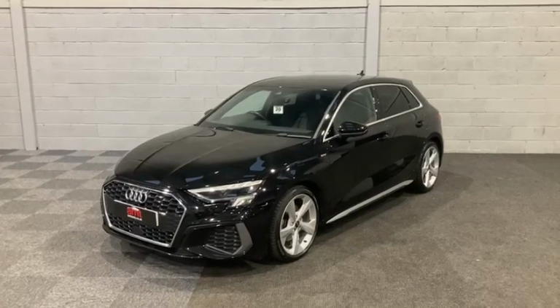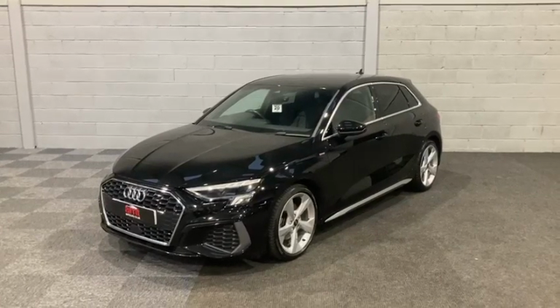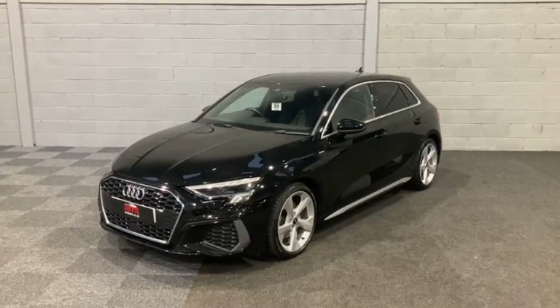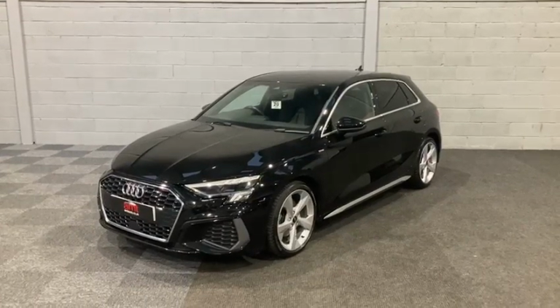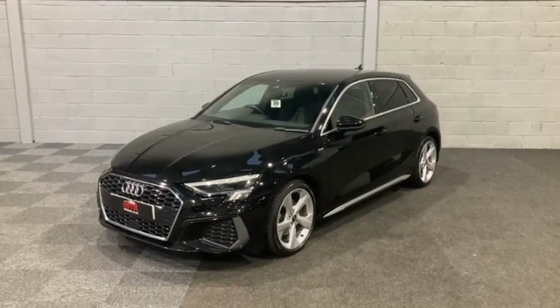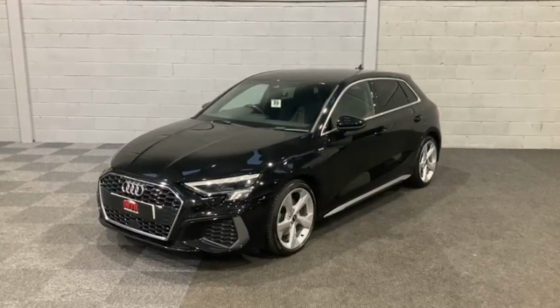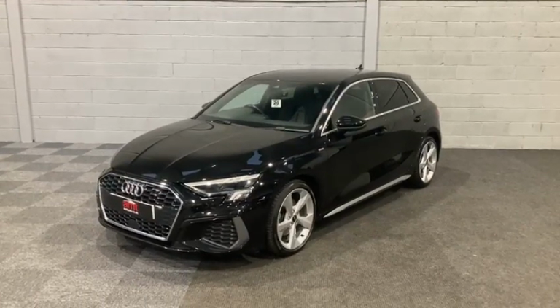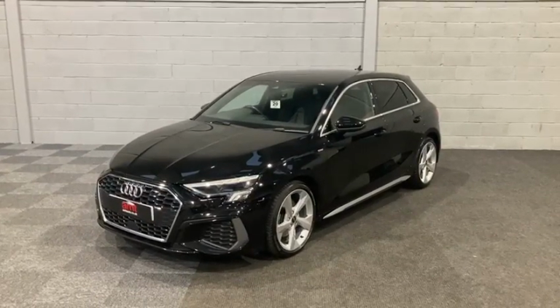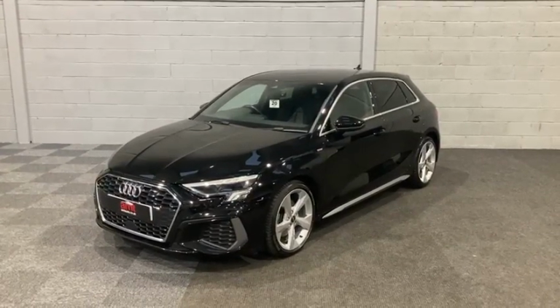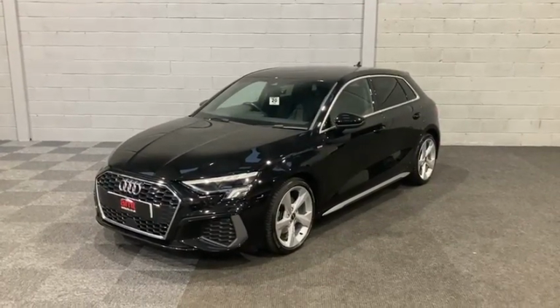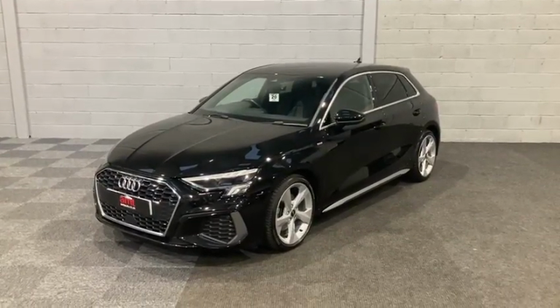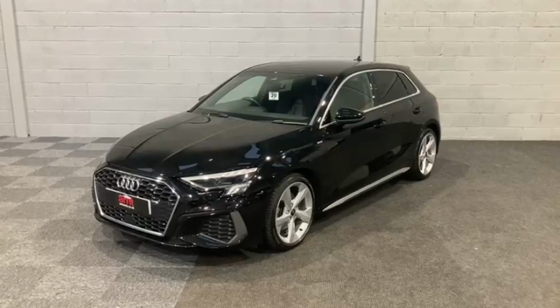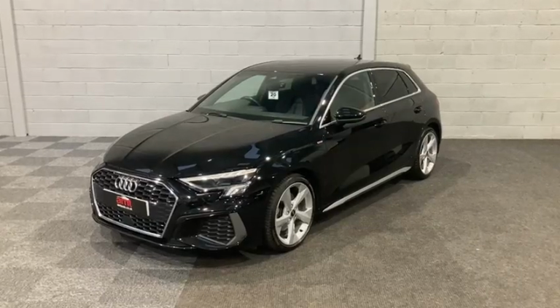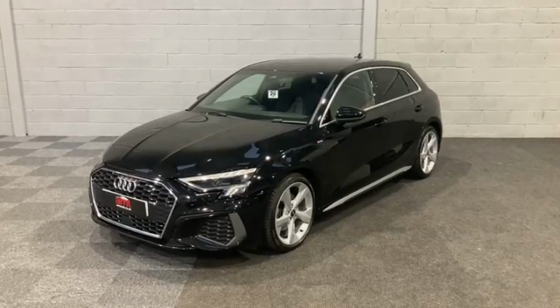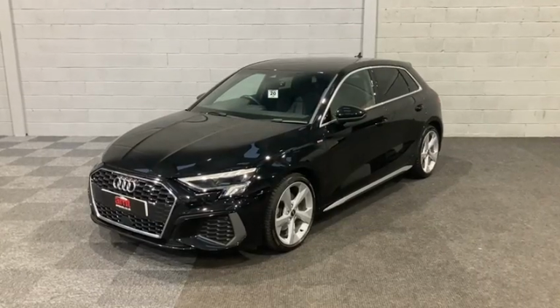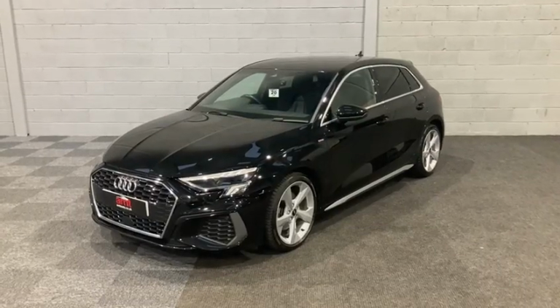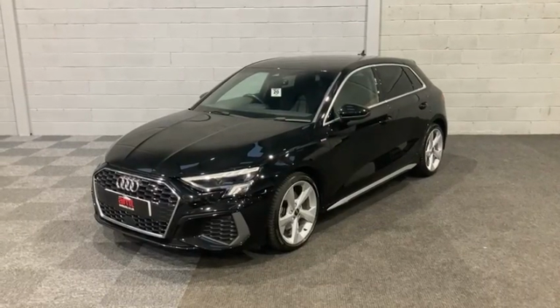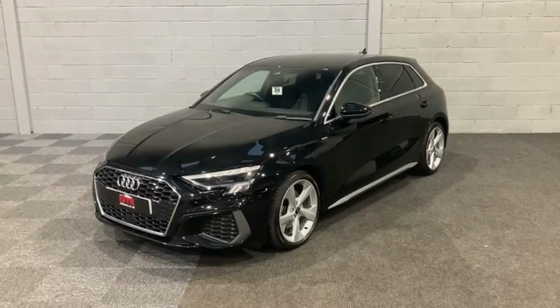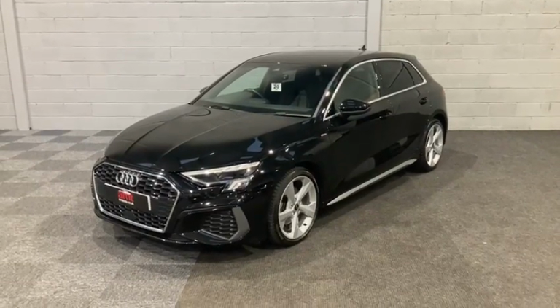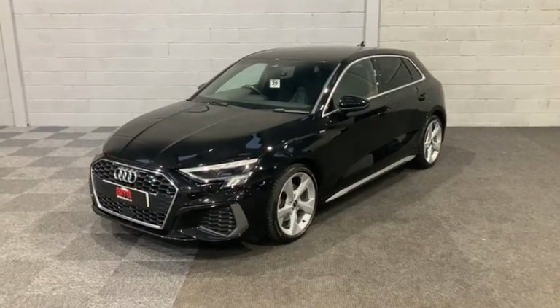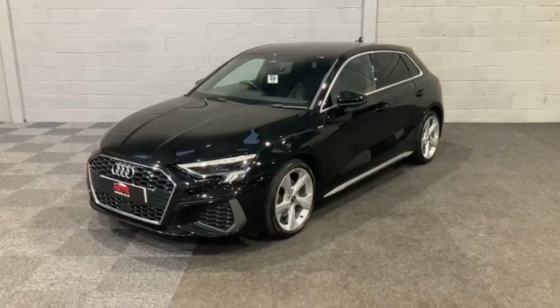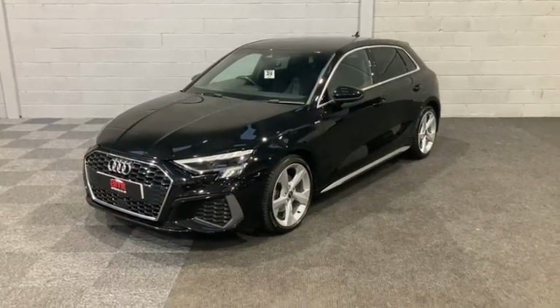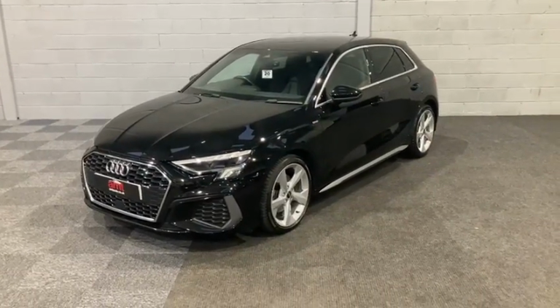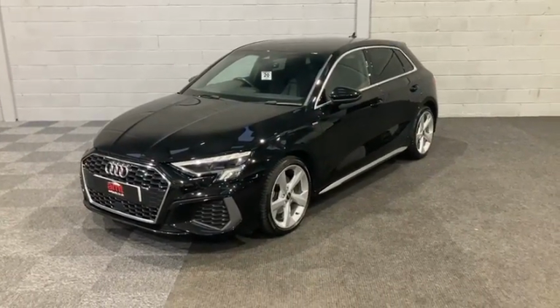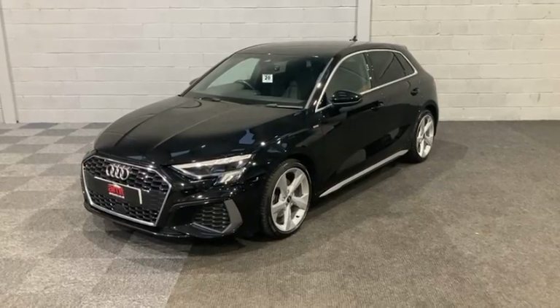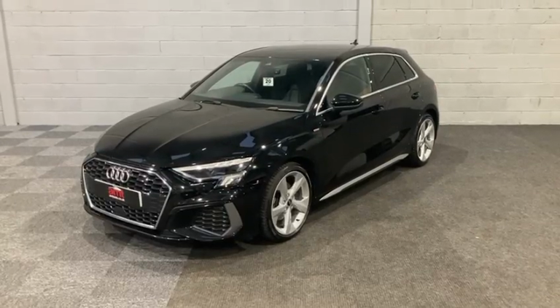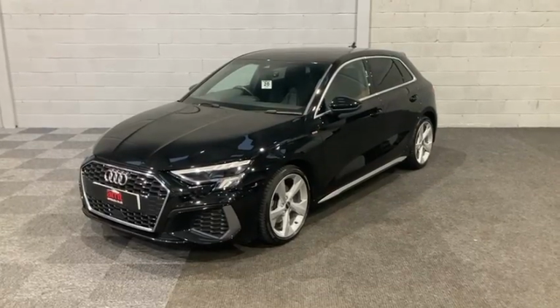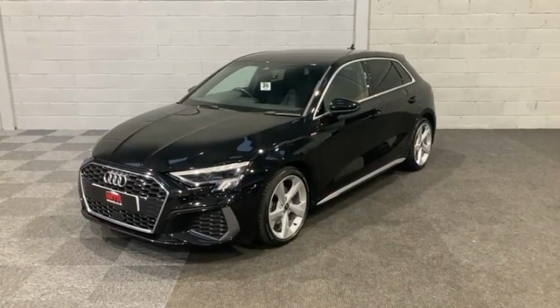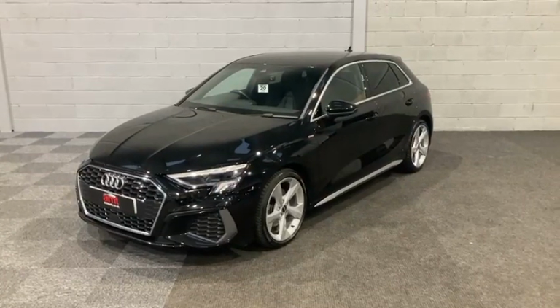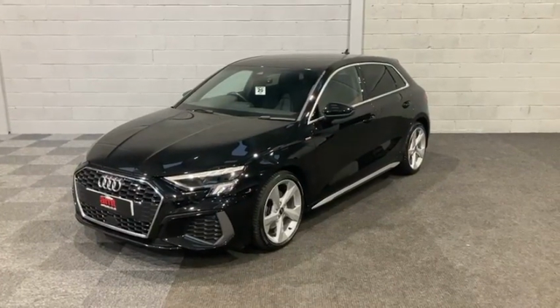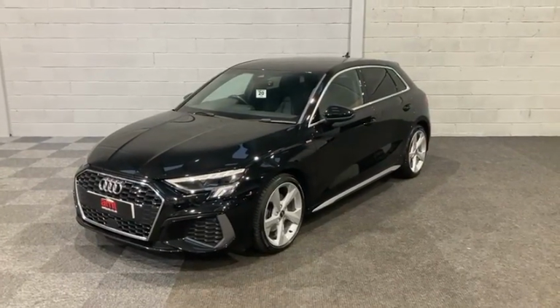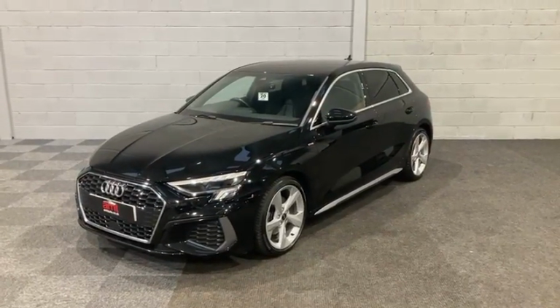Hello and welcome to AMT Specialist Cars here in Leeds. Thank you again for your inquiry on this wonderful A3 TFSI S-Line that we have recently brought into stock.